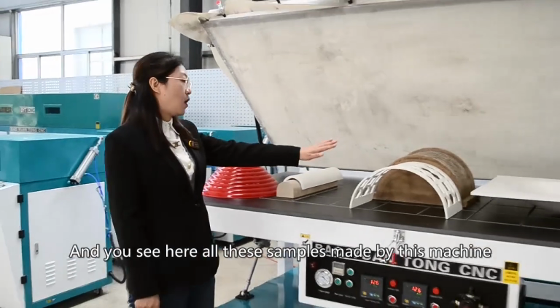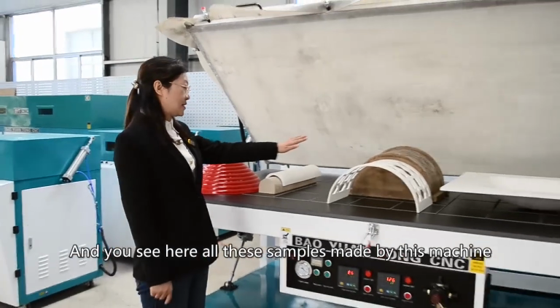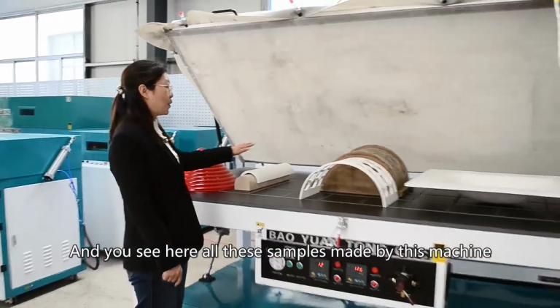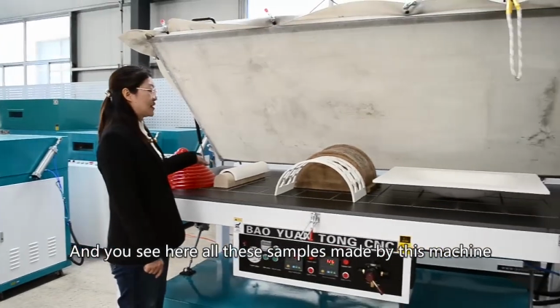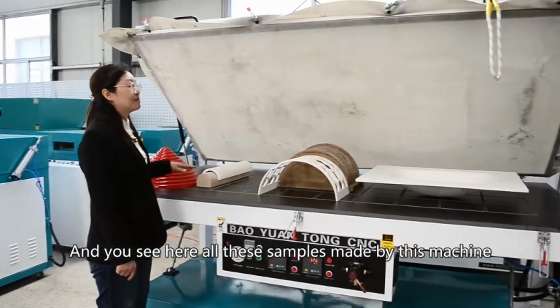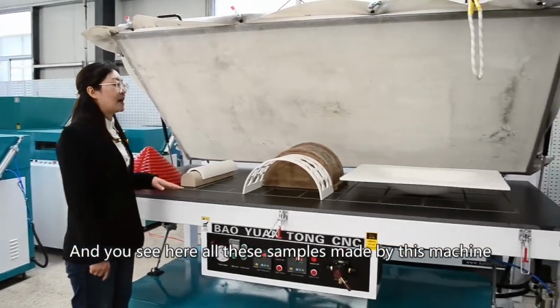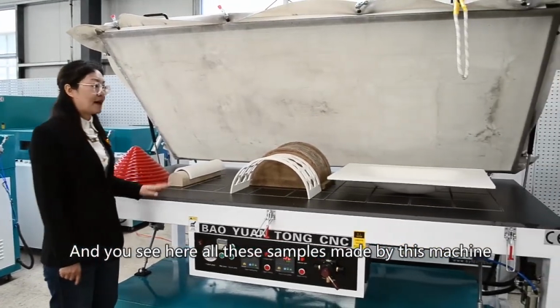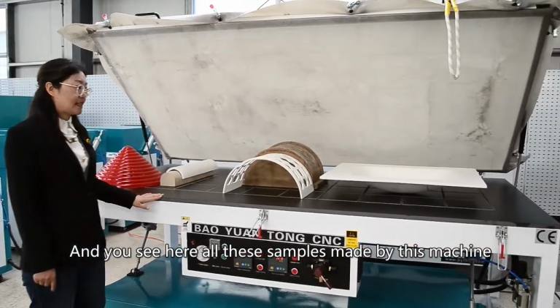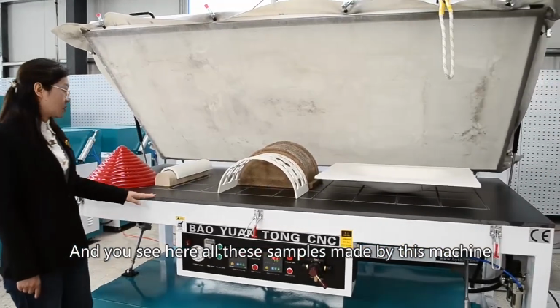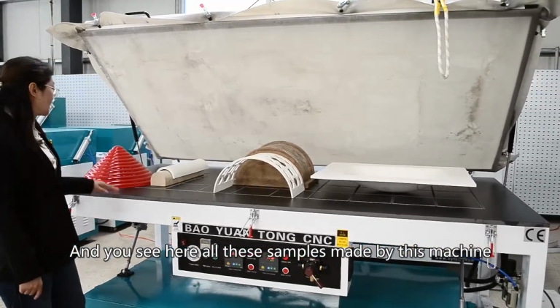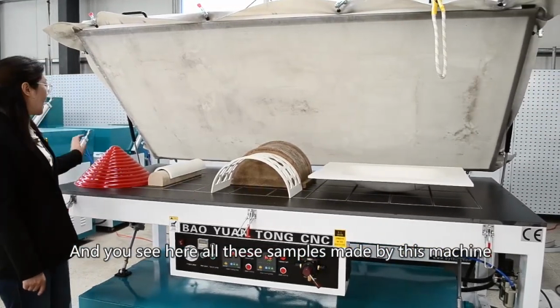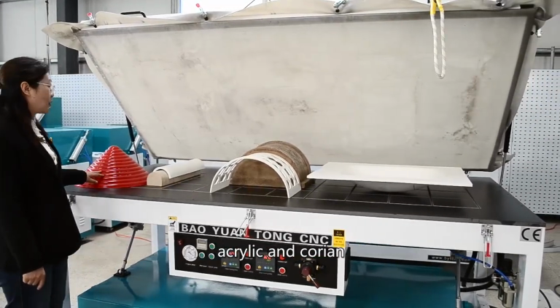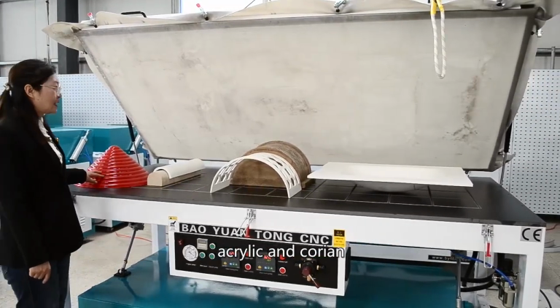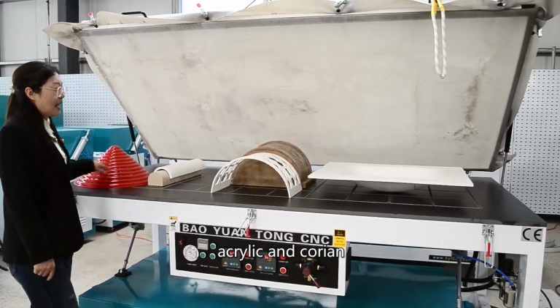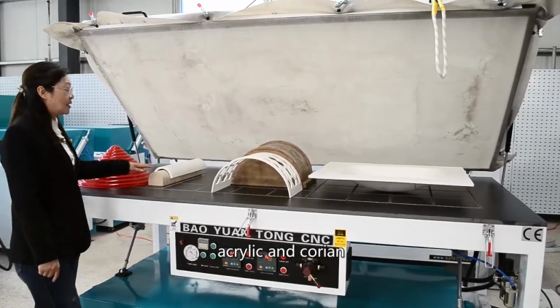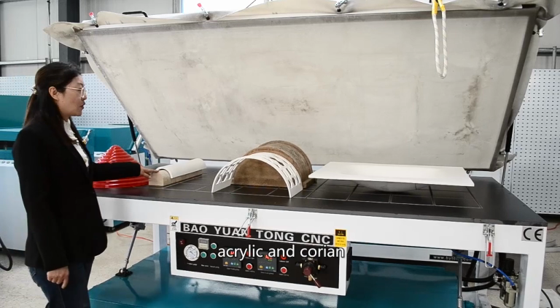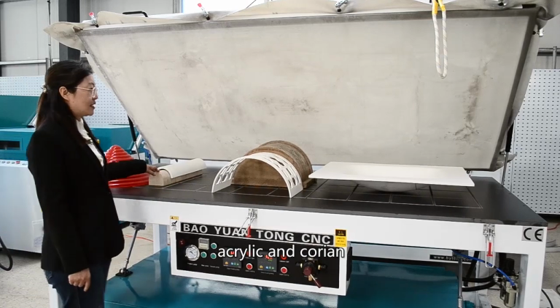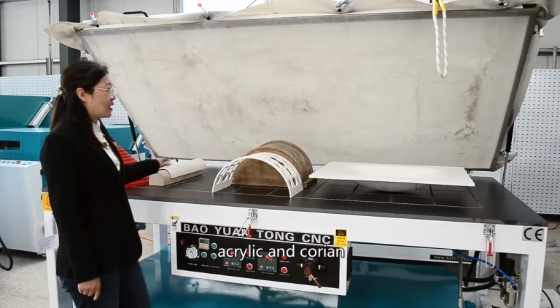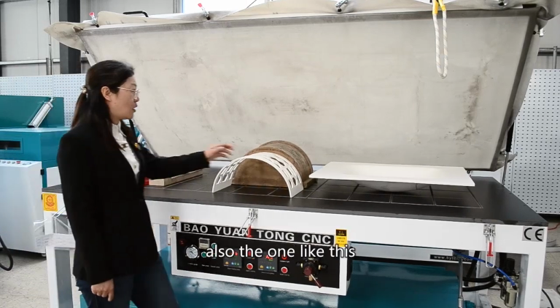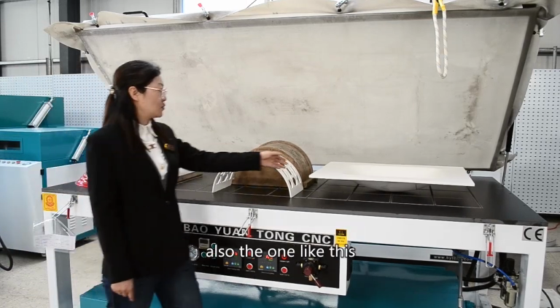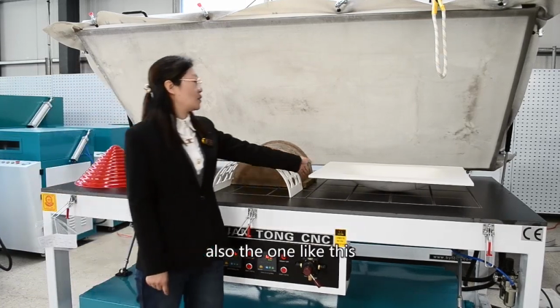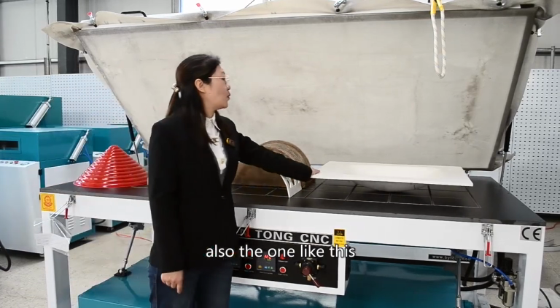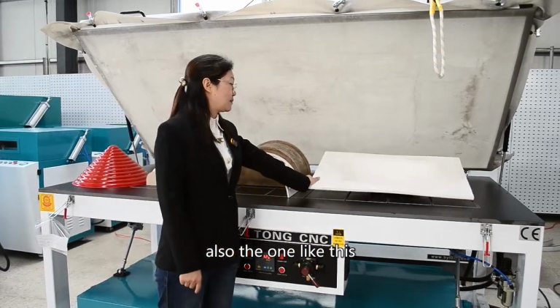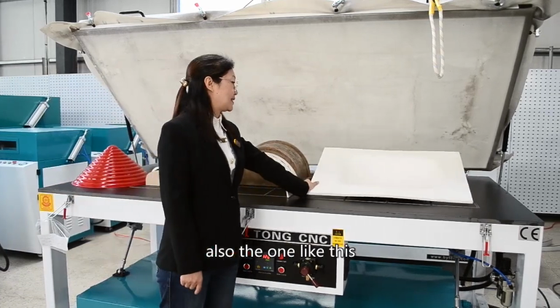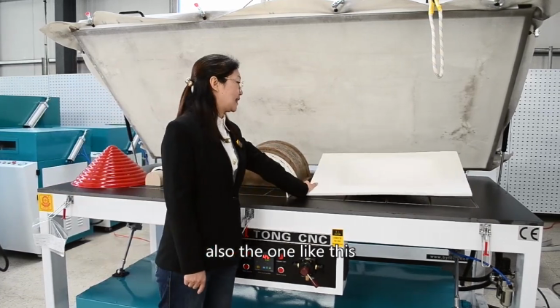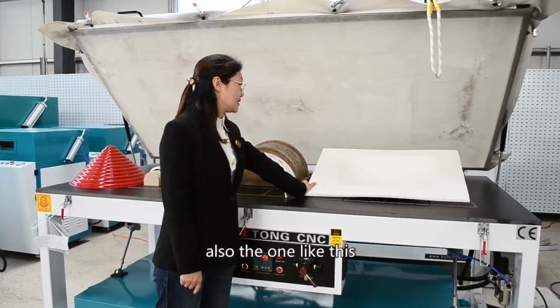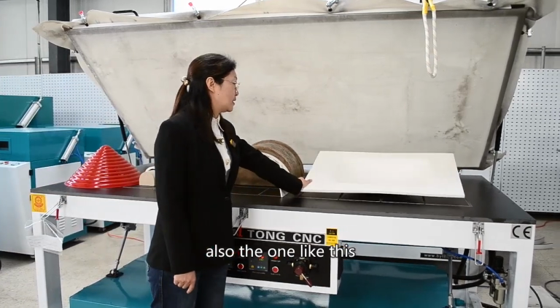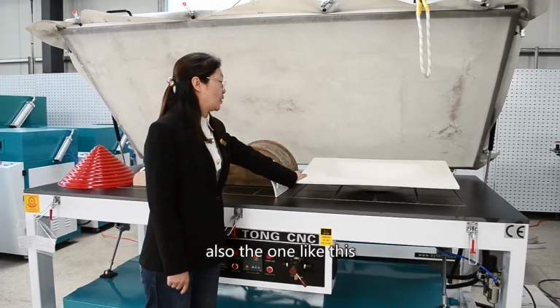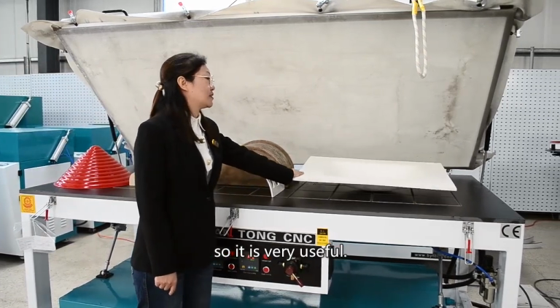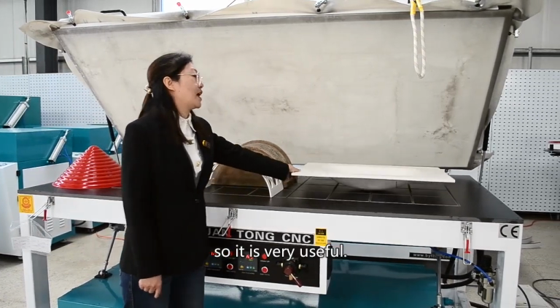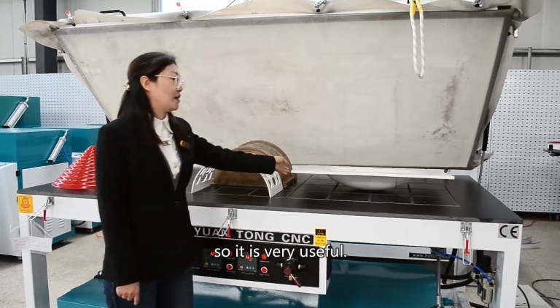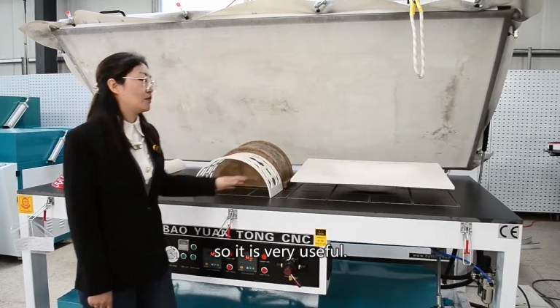All the samples are made by this machine. Acrylic and other materials also use one space like this, so it is very useful.